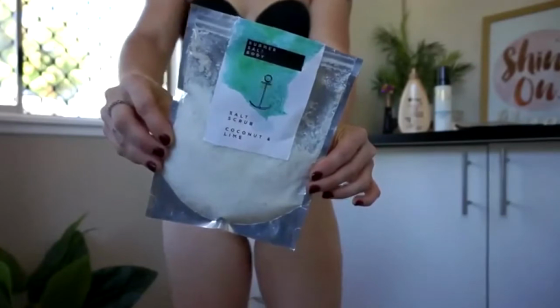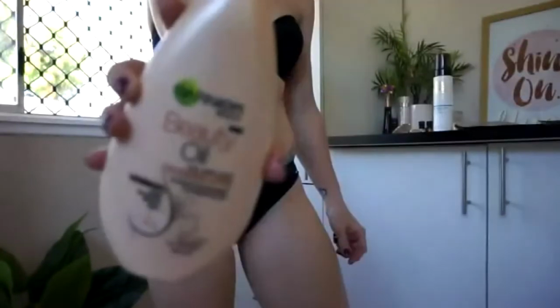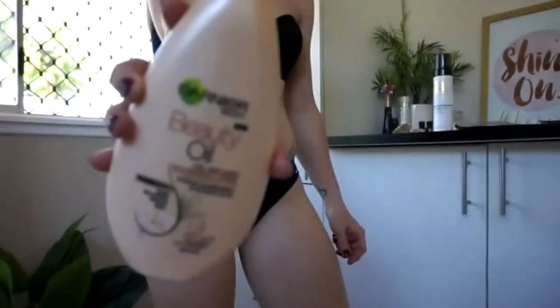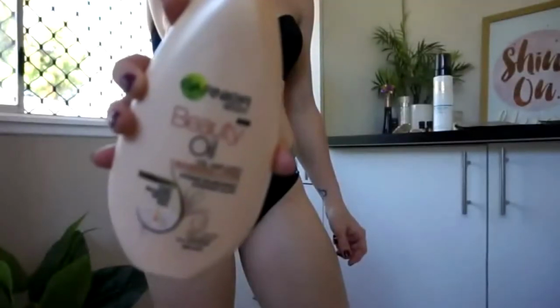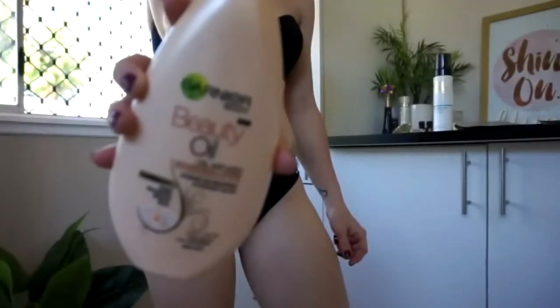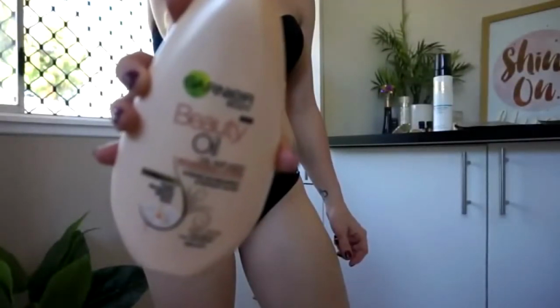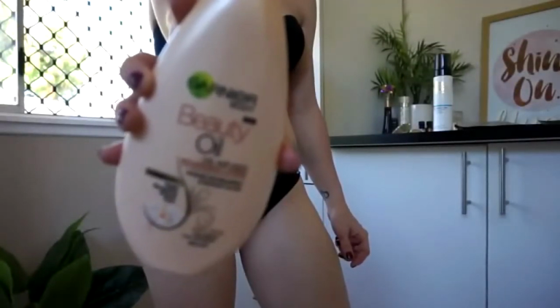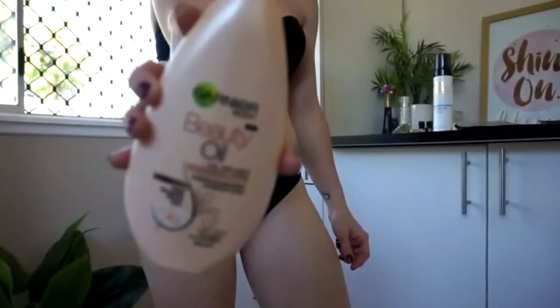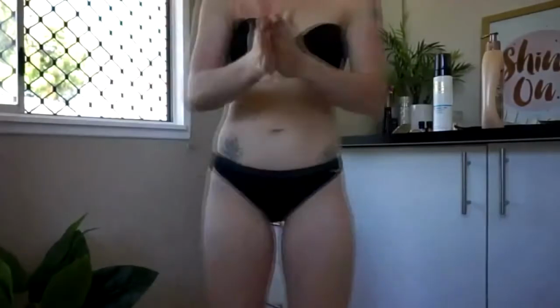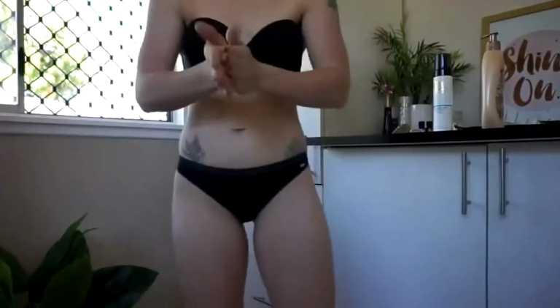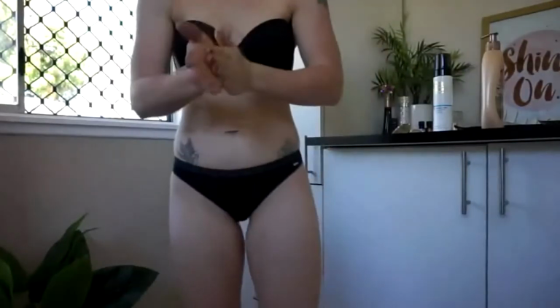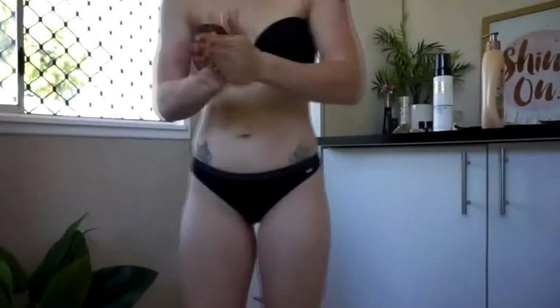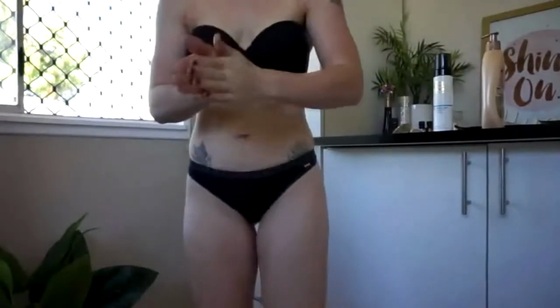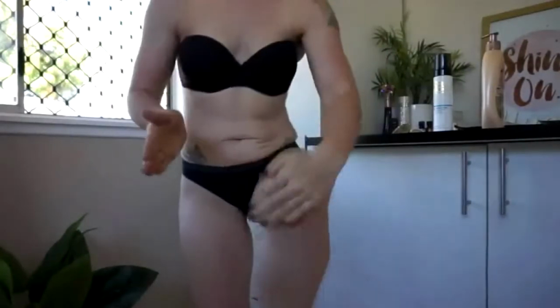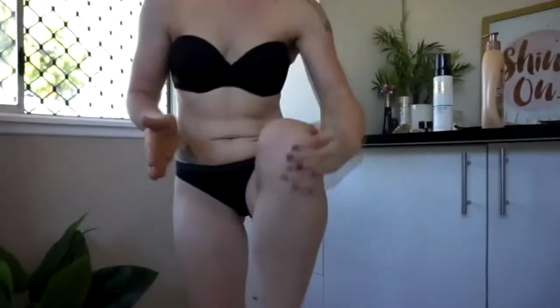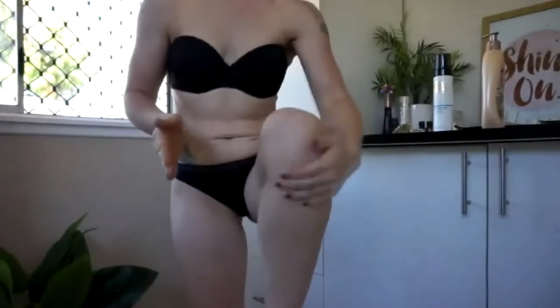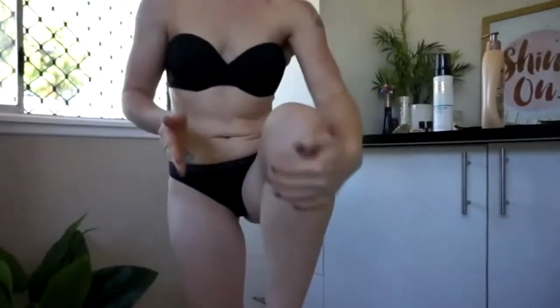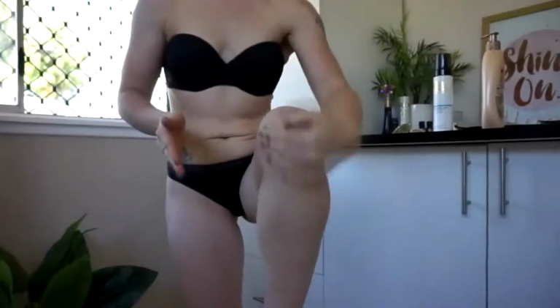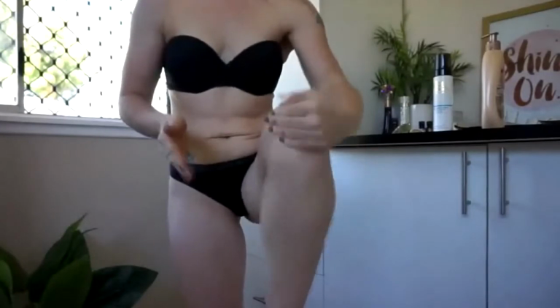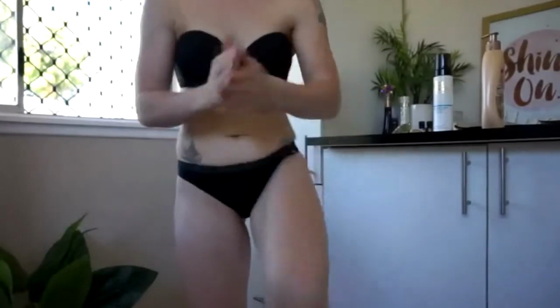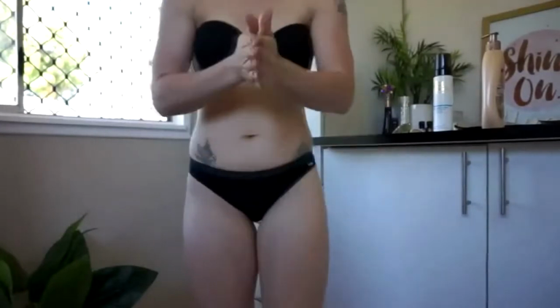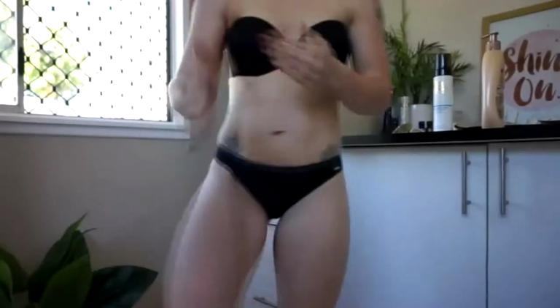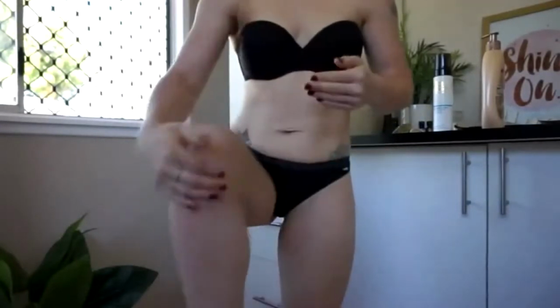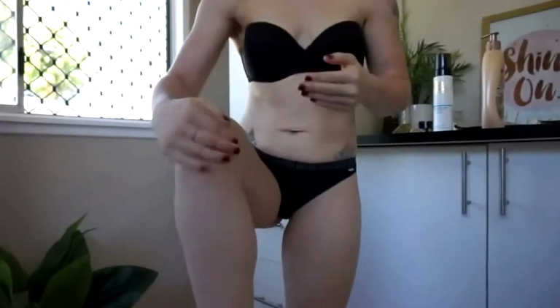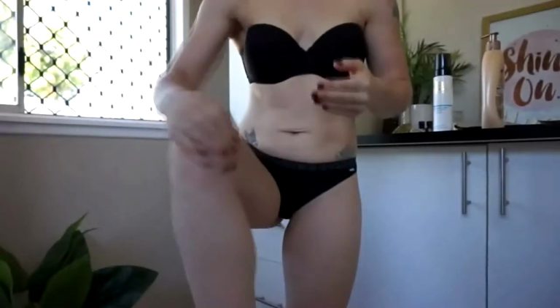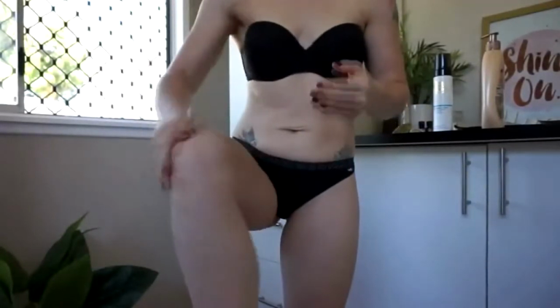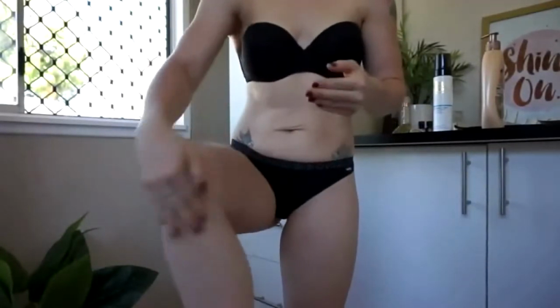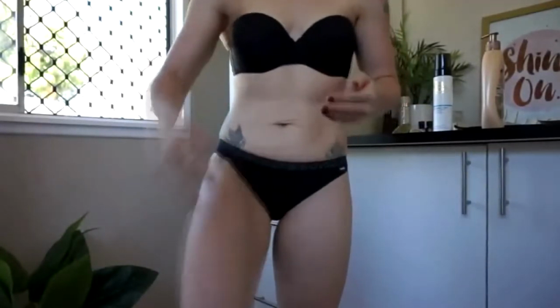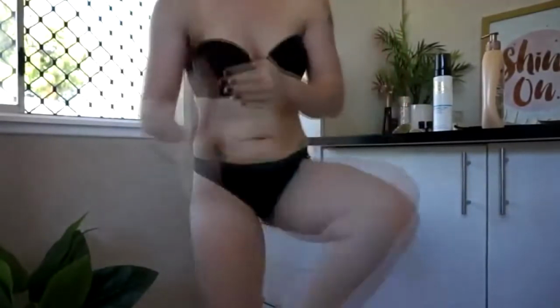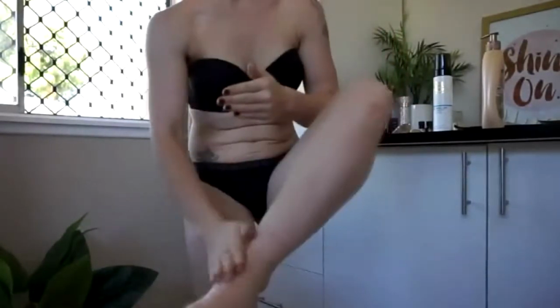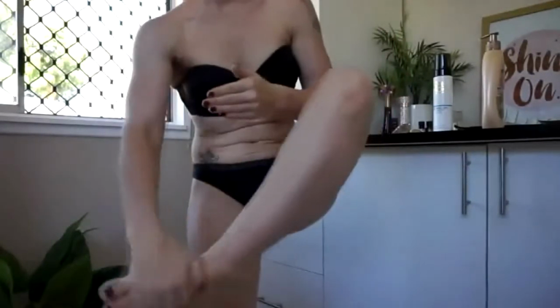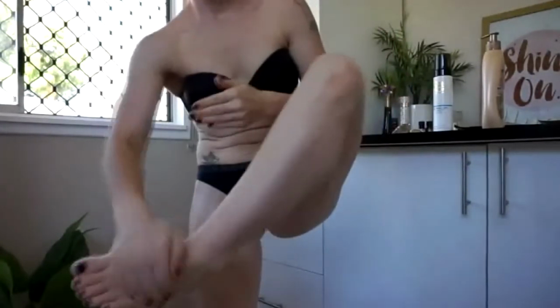I've gone ahead and taken a moisturiser and I'm going to apply this to the areas of my body that I don't want the tan to grab — so that's going to be my feet, my knees, my wrists, my elbows, and my underarms.